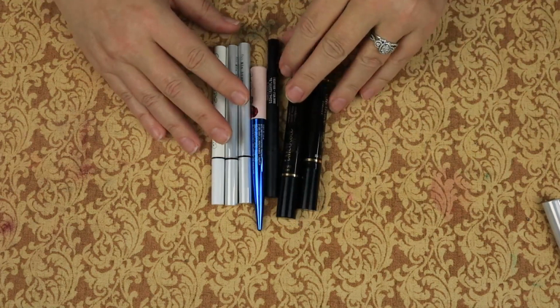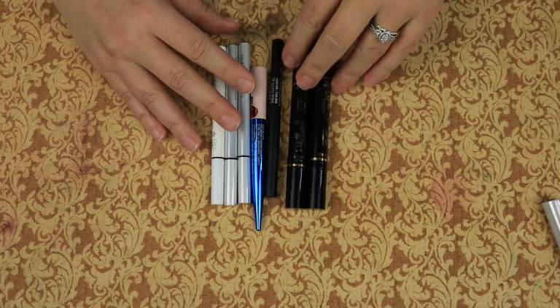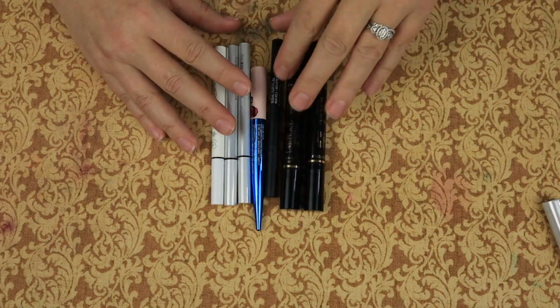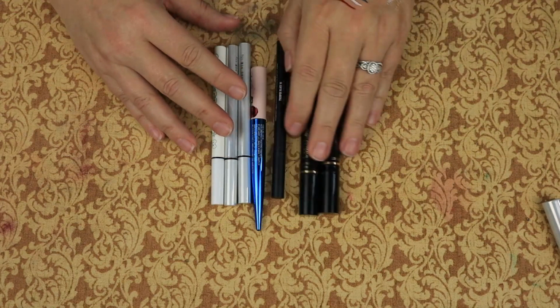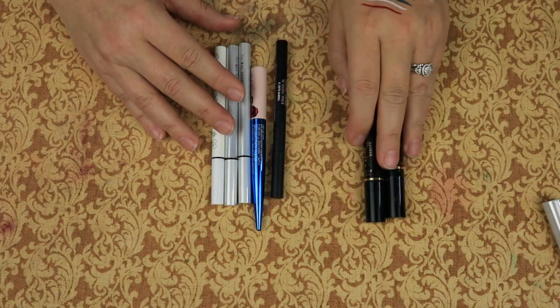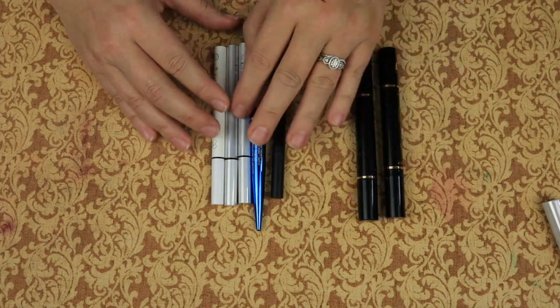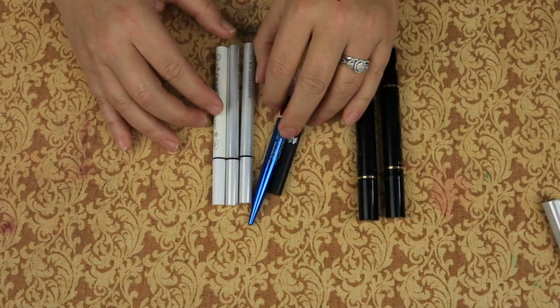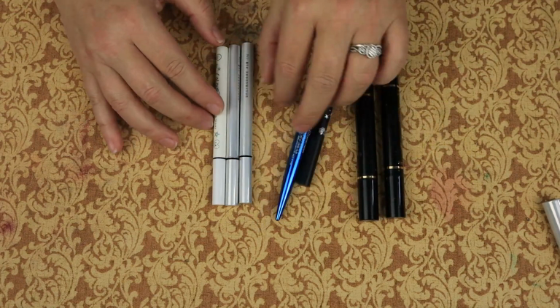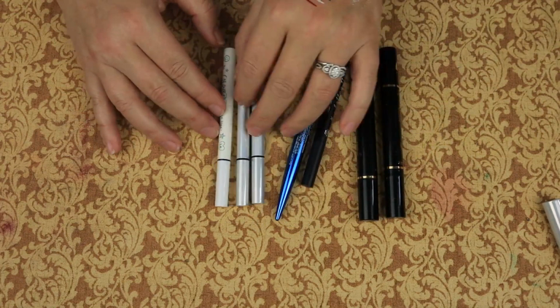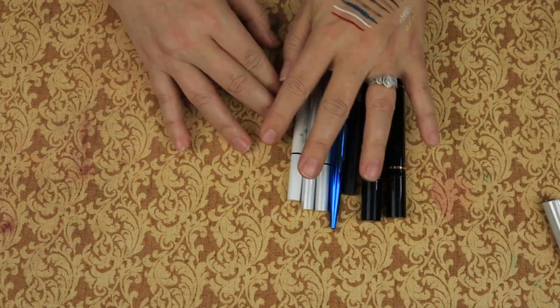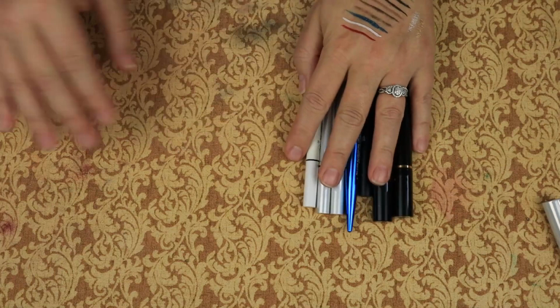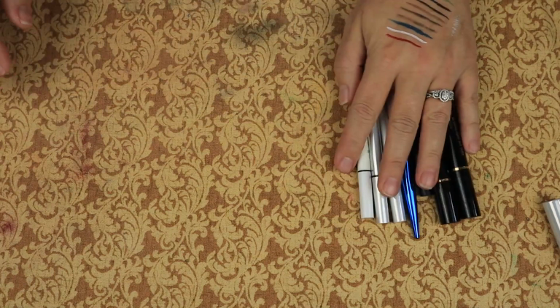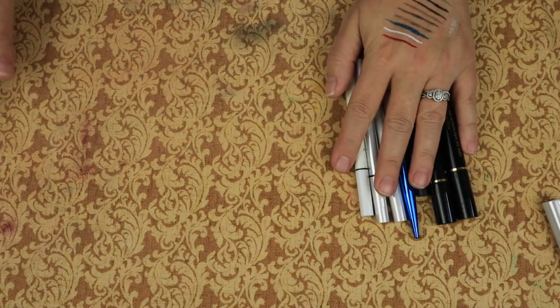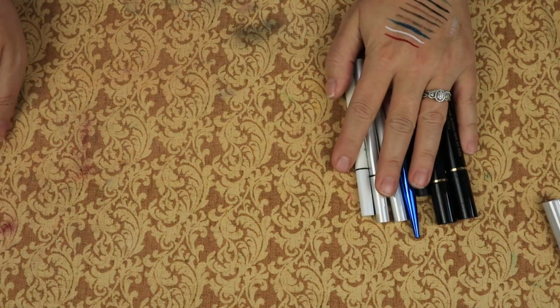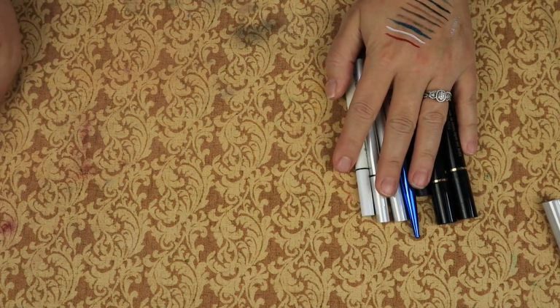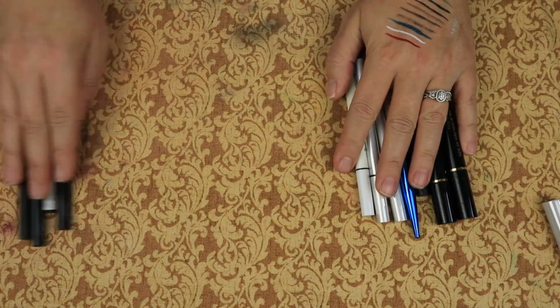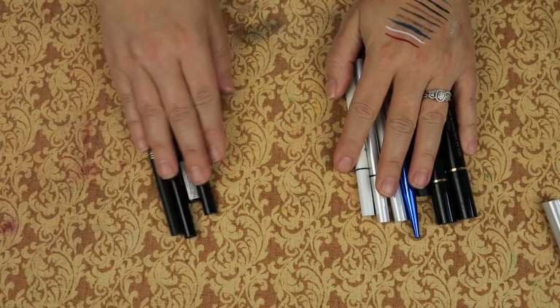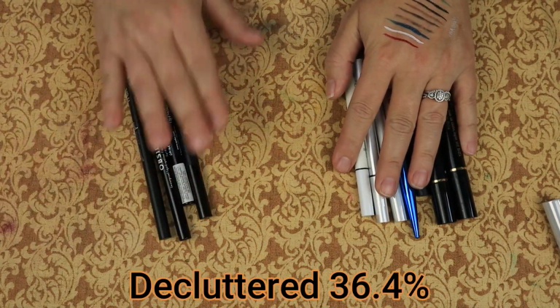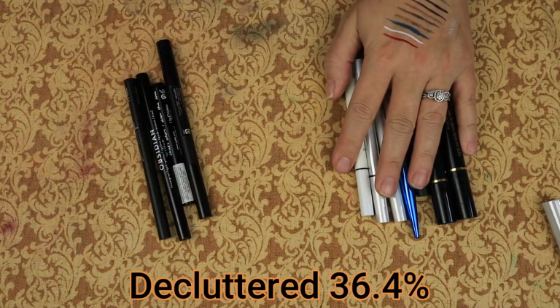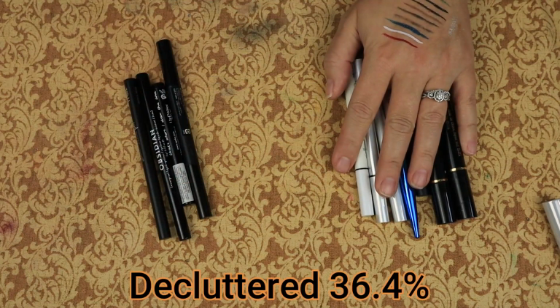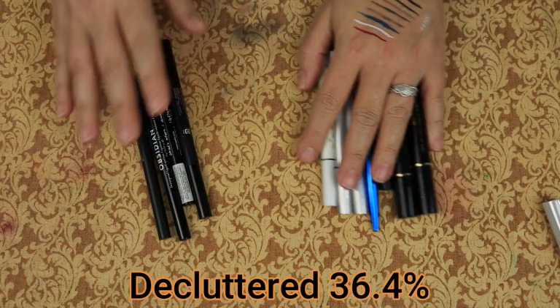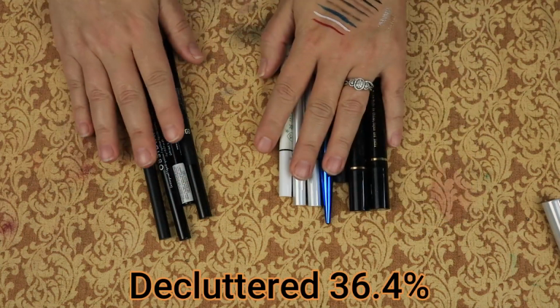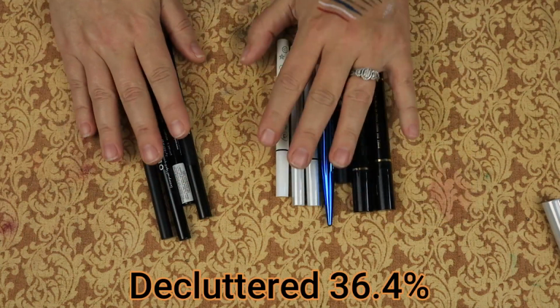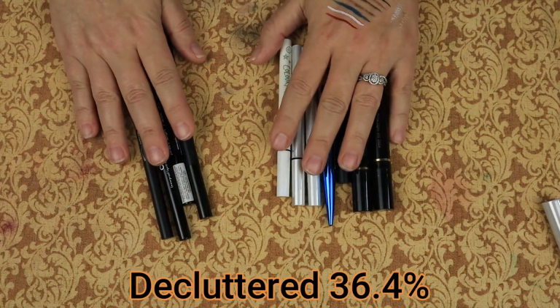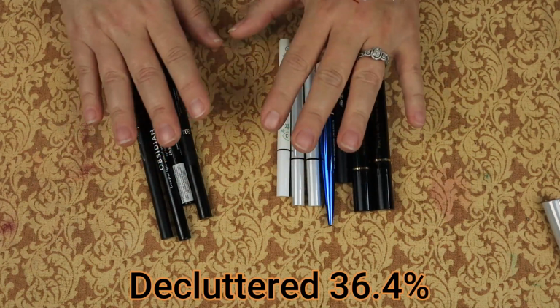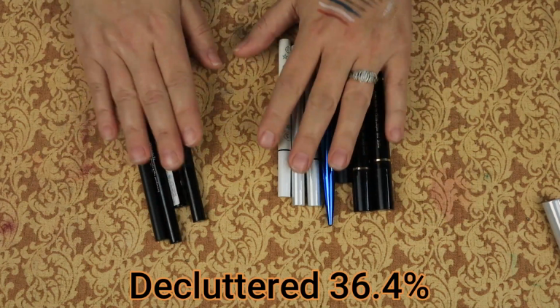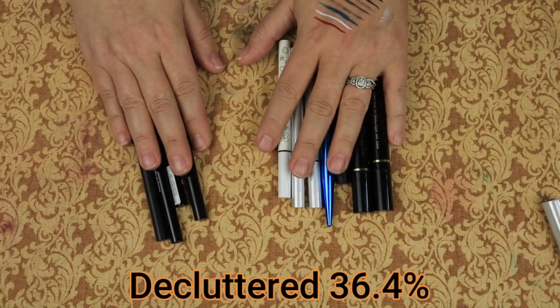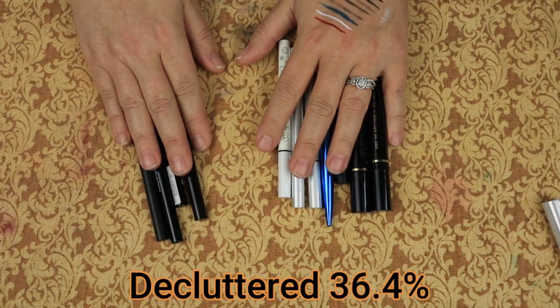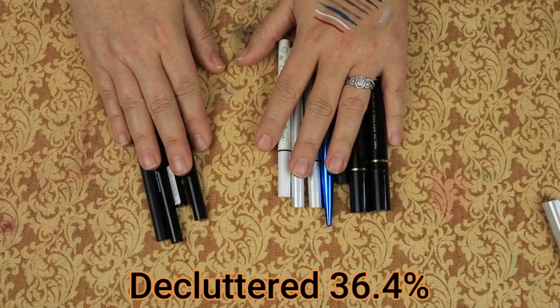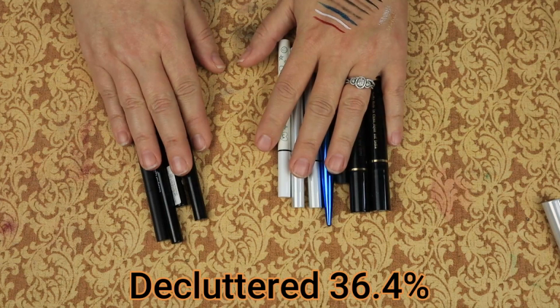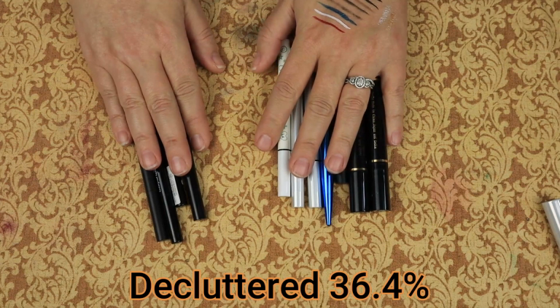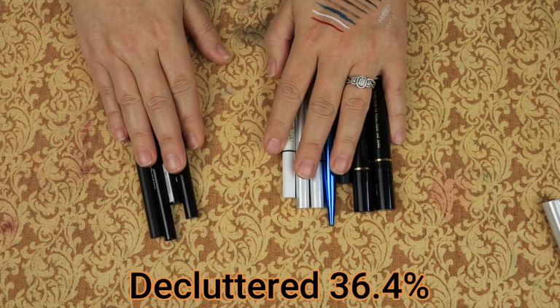So for liquid eyeliners, we have seven that we are keeping and four that we are decluttering.